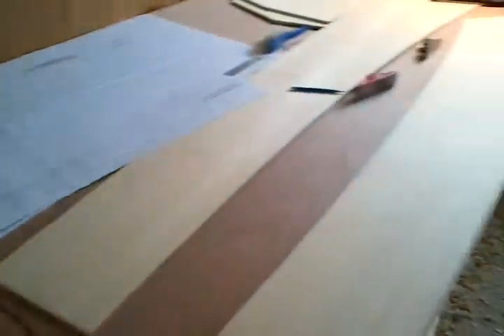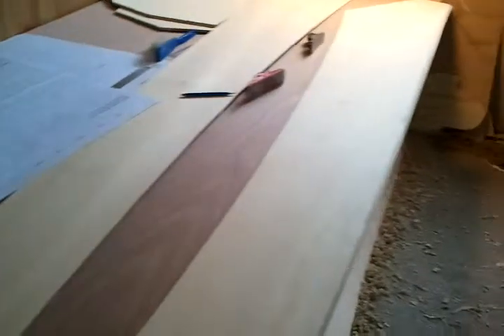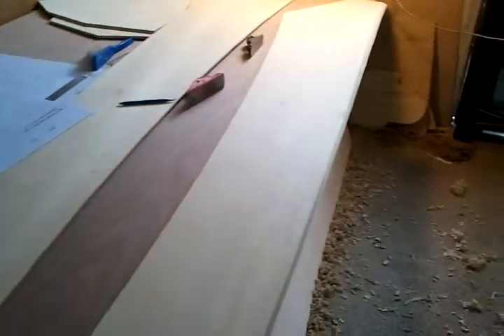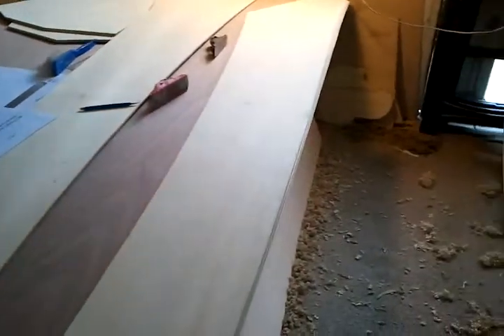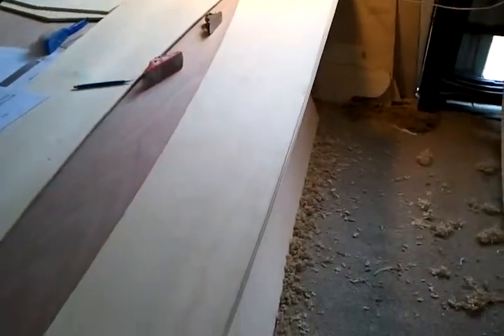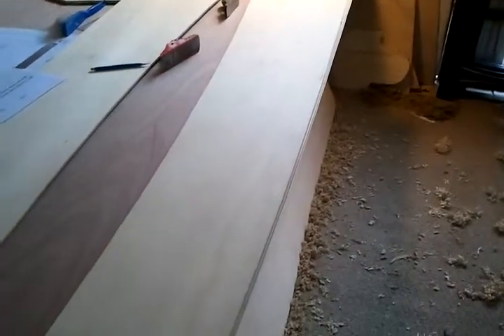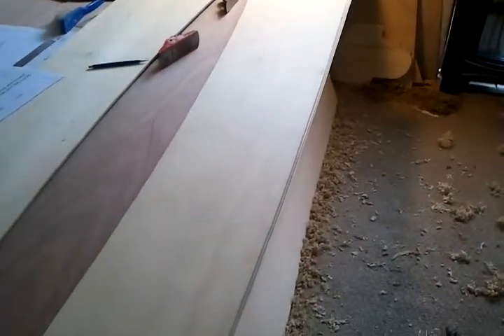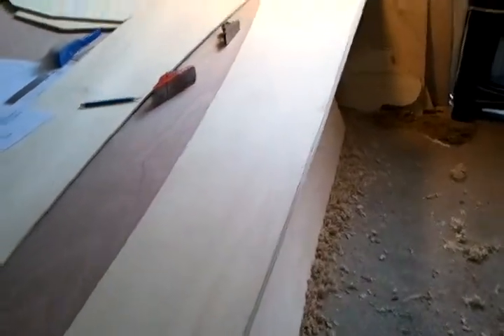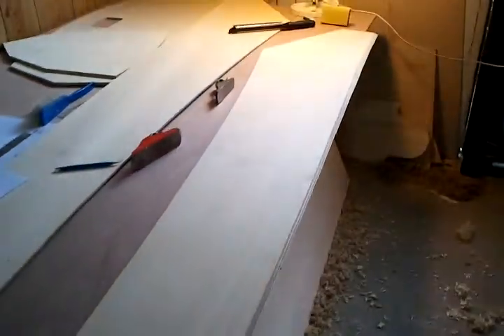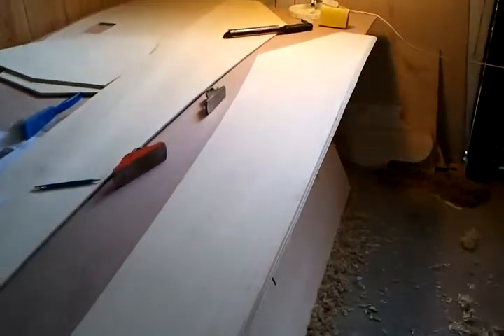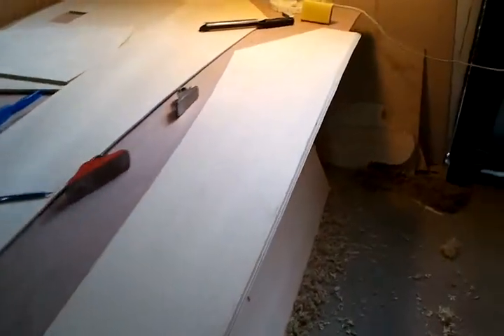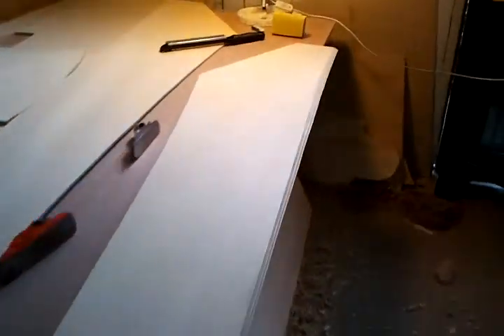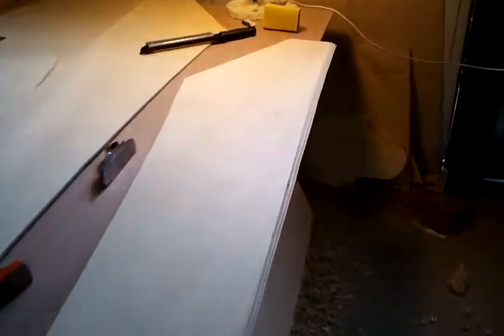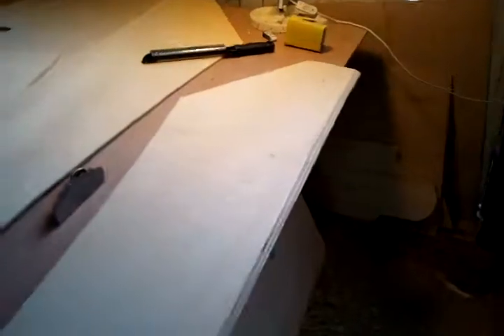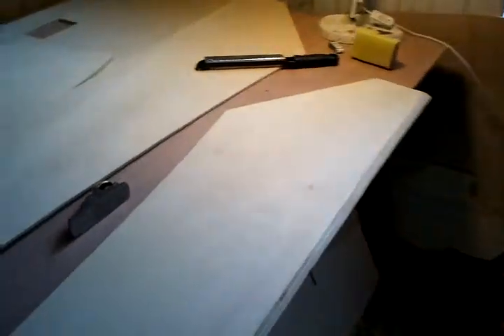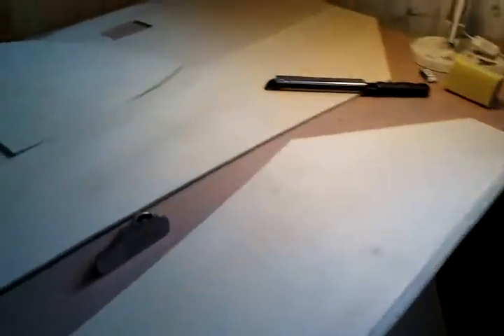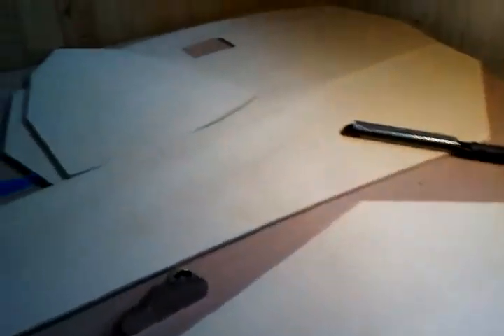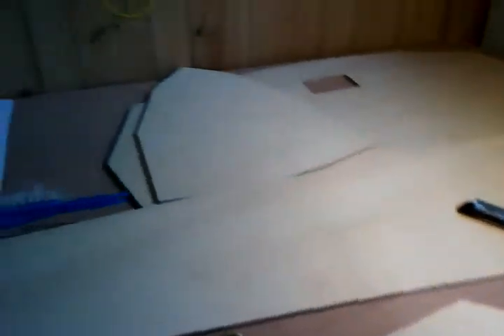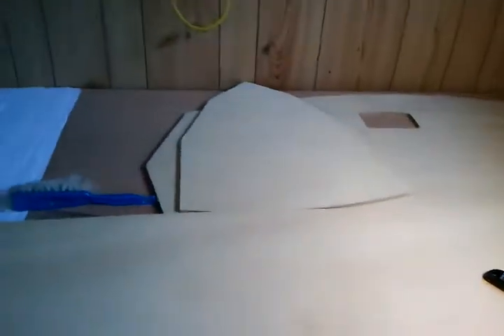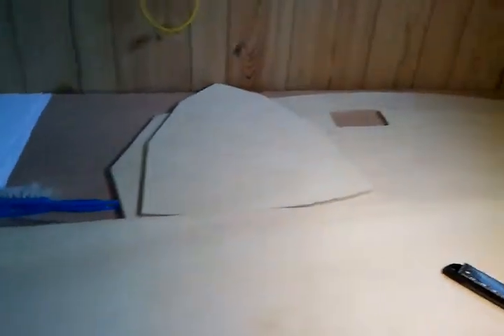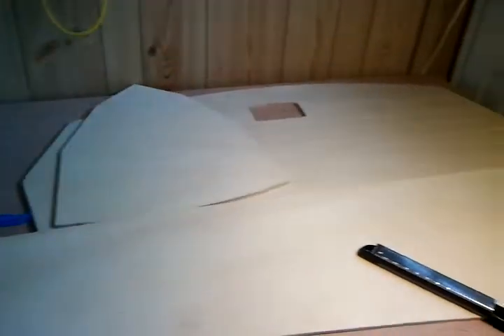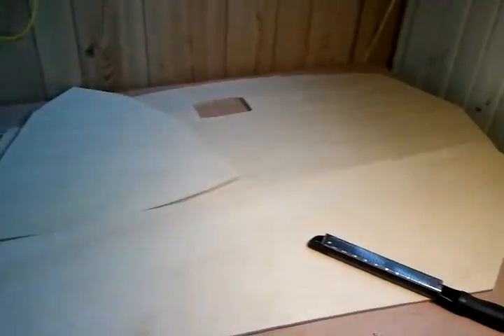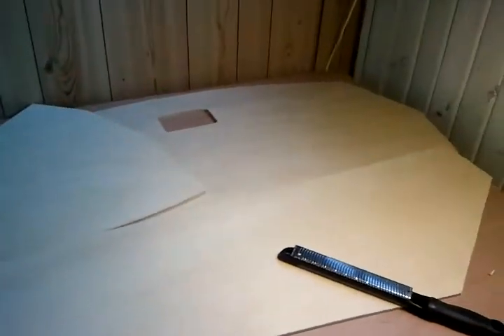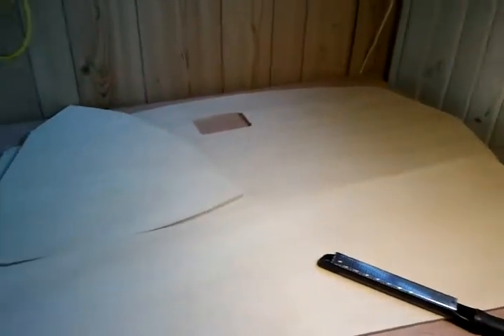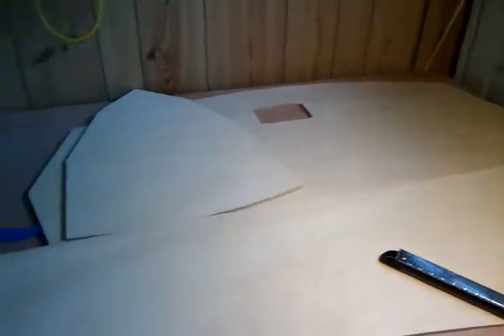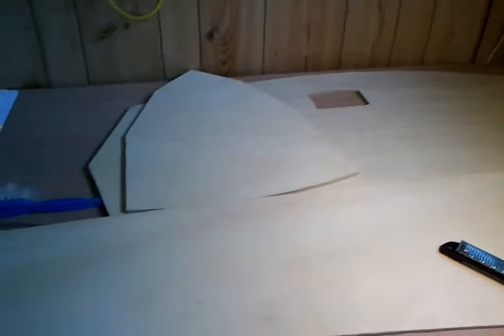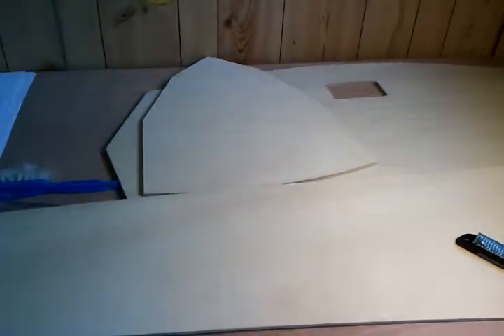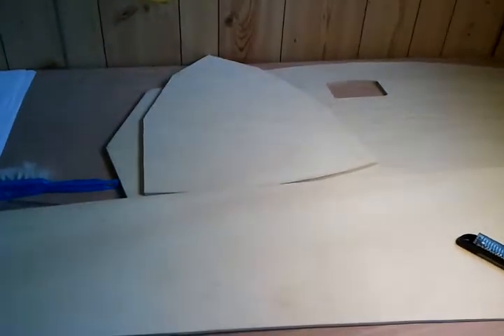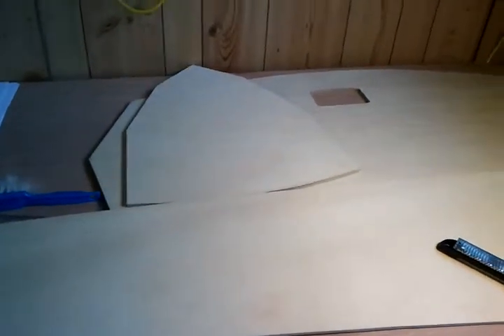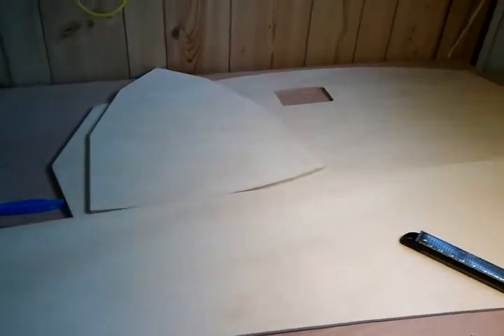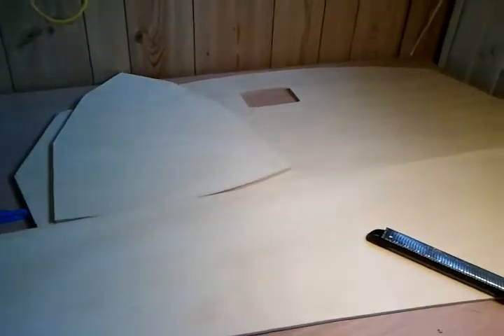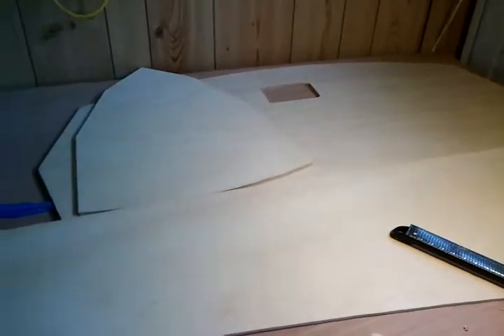What I'm currently doing is putting the bevel on the planks and the other pieces. There's two bulkheads — bulkhead one and bulkhead eight transoms — that need to have their edges beveled.